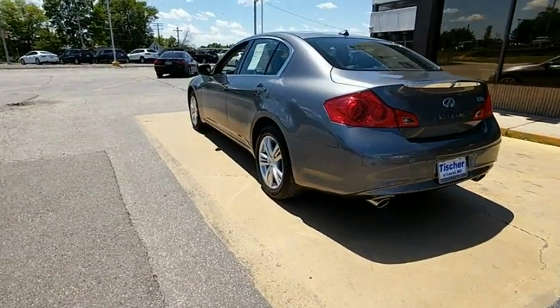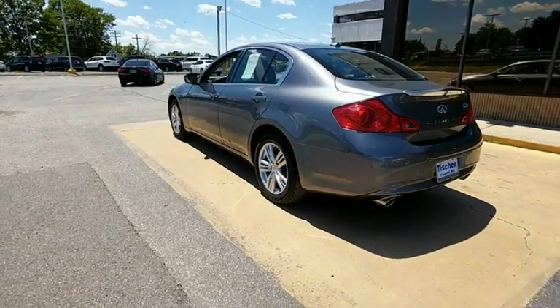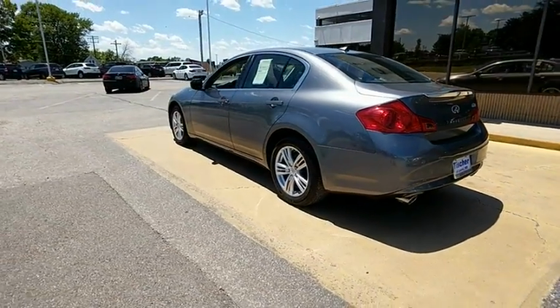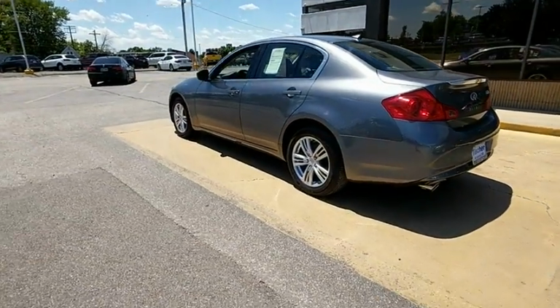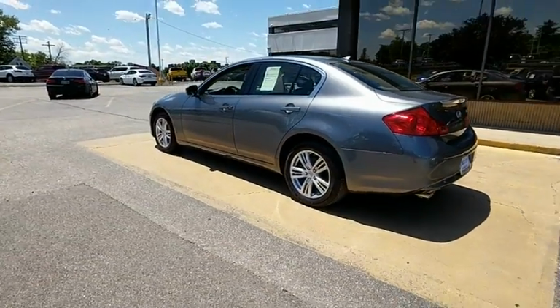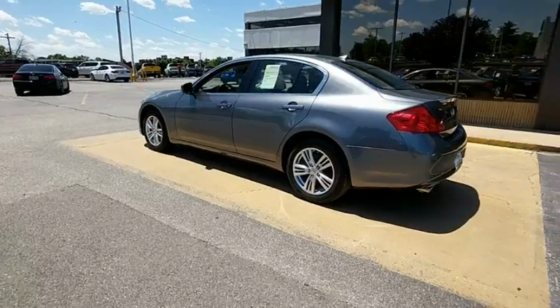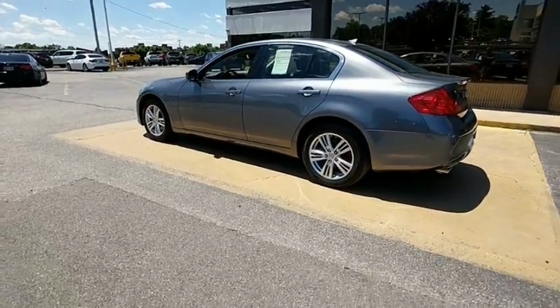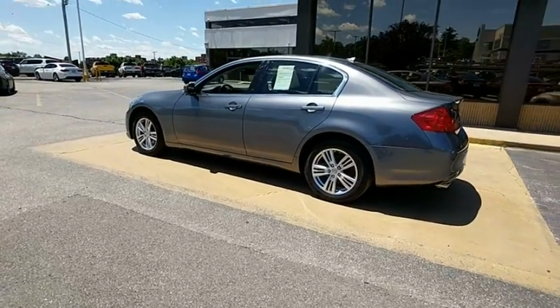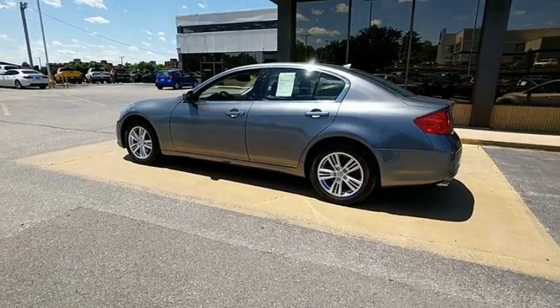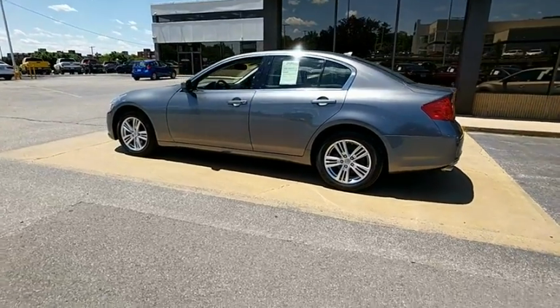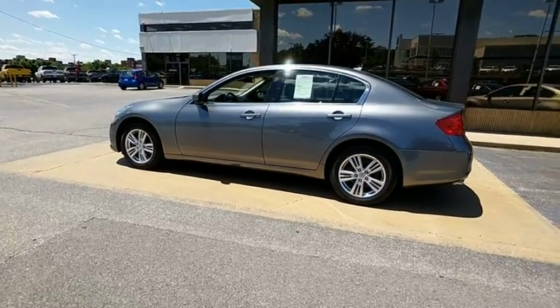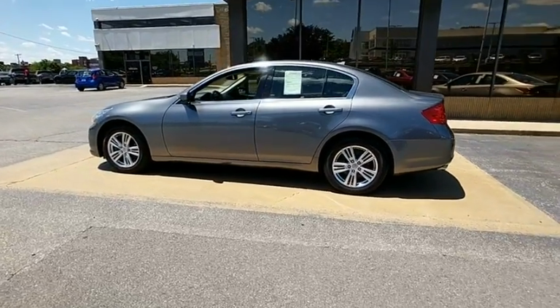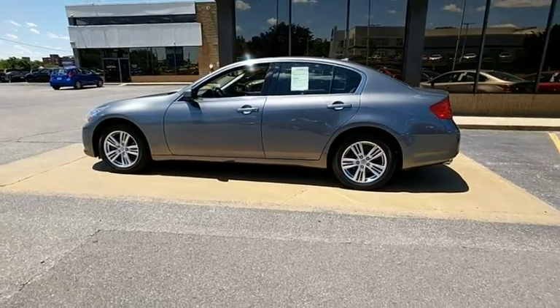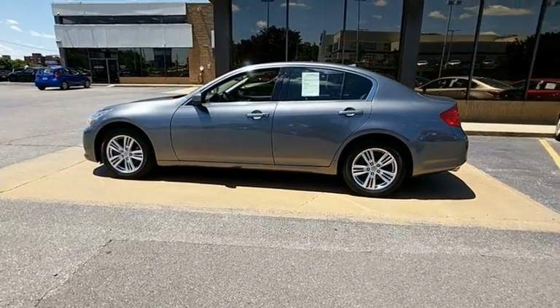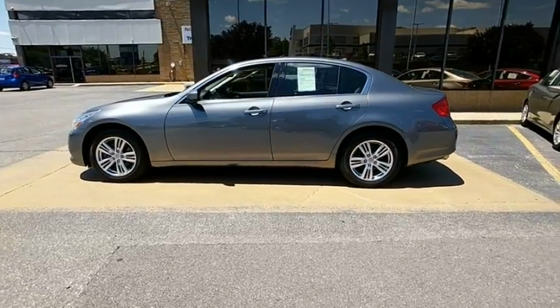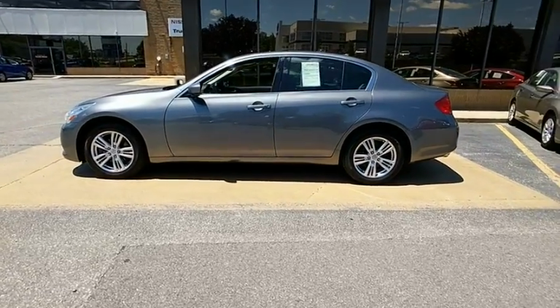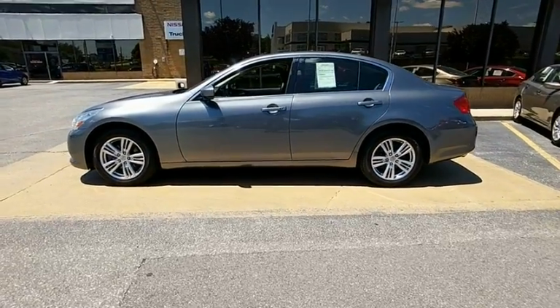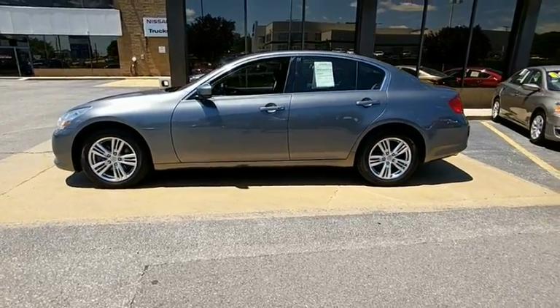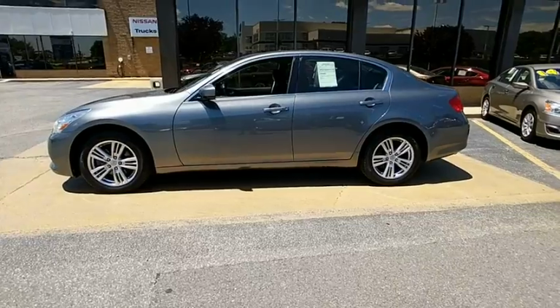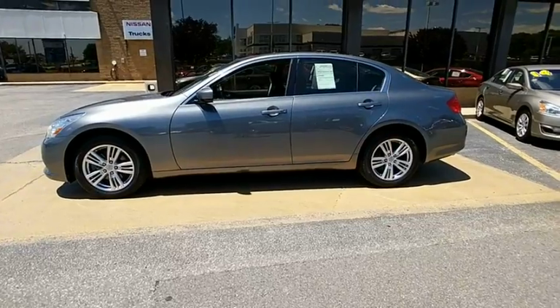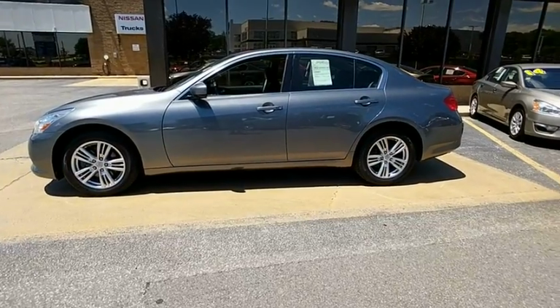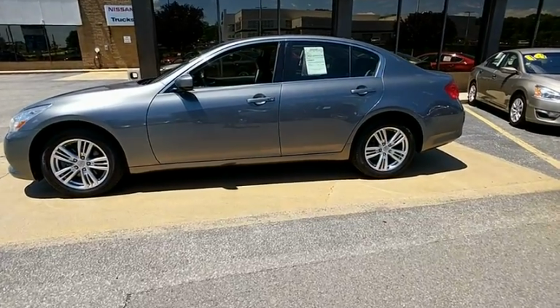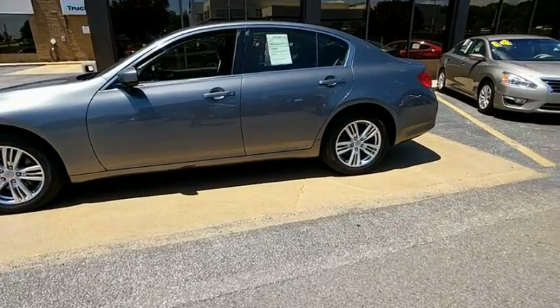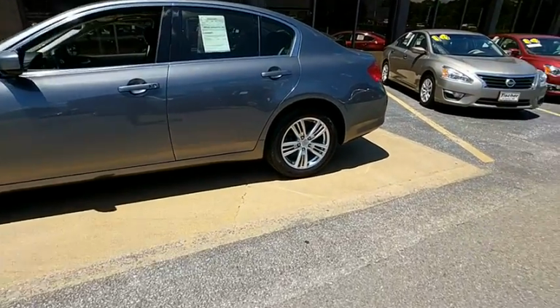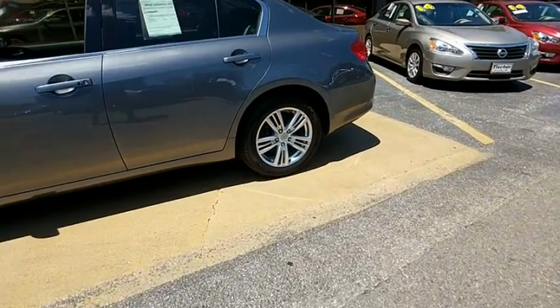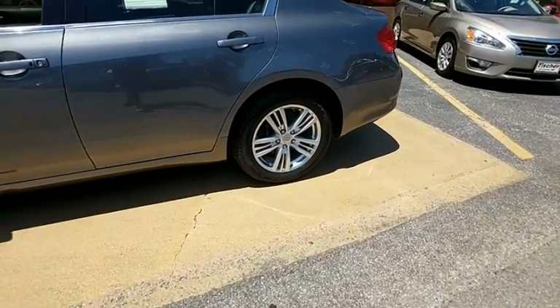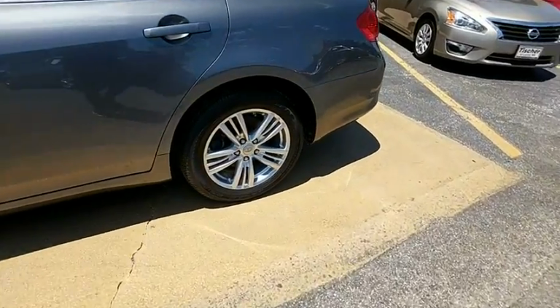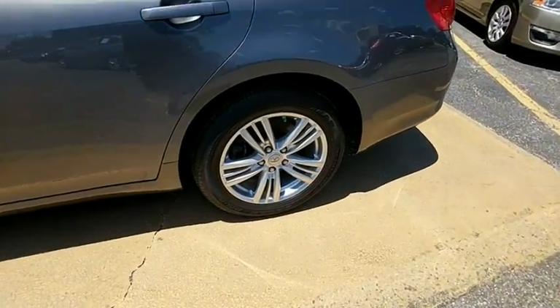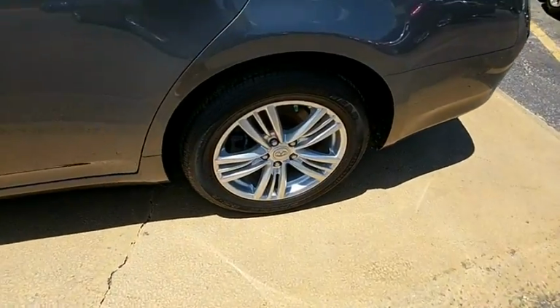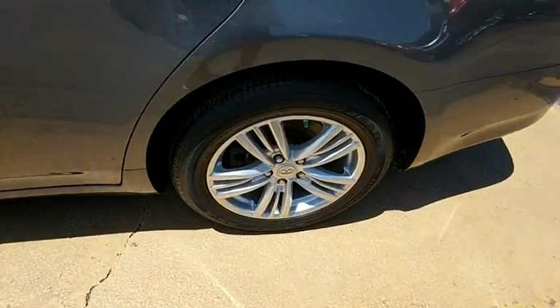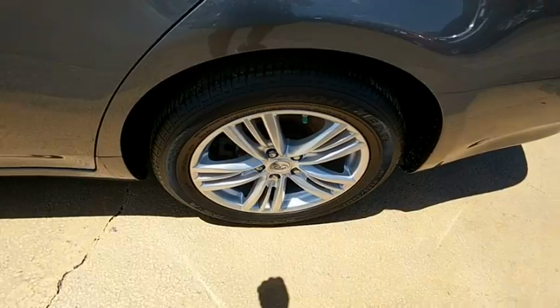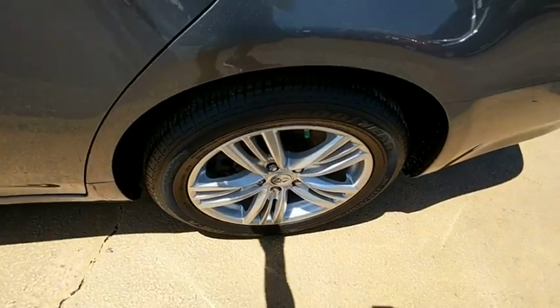Bluetooth, leather-wrapped steering wheel, power steering, adjustable steering wheel, keyless start, auto-dimming rear view mirror, four-wheel disc brakes, cruise control, aluminum wheels, floor mats, AM-FM stereo radio.